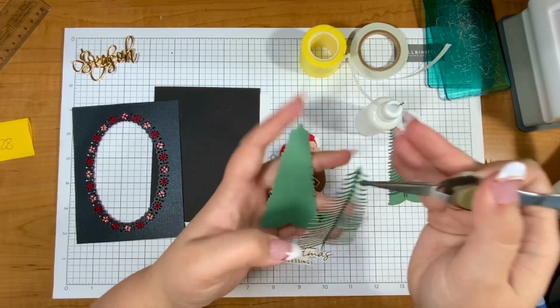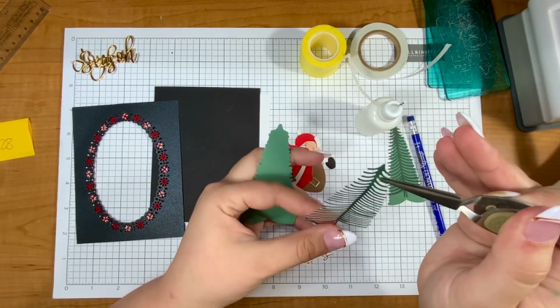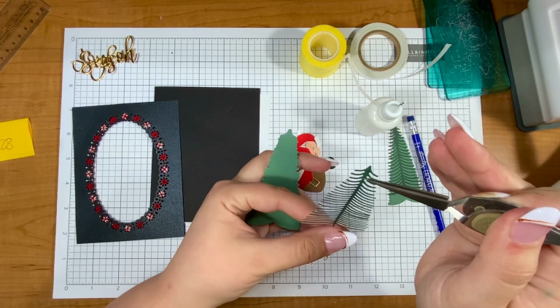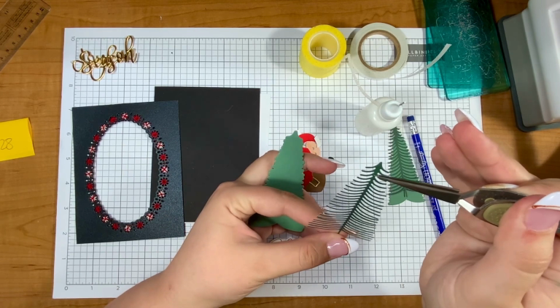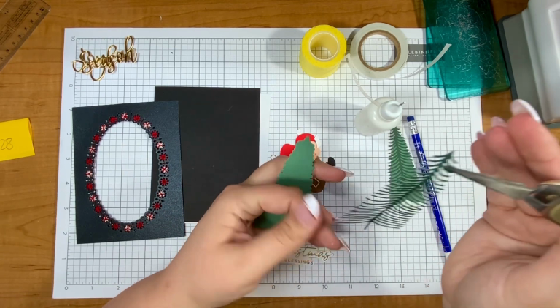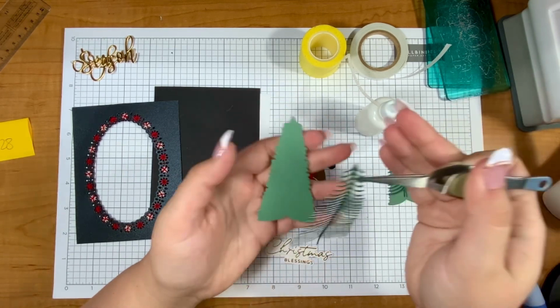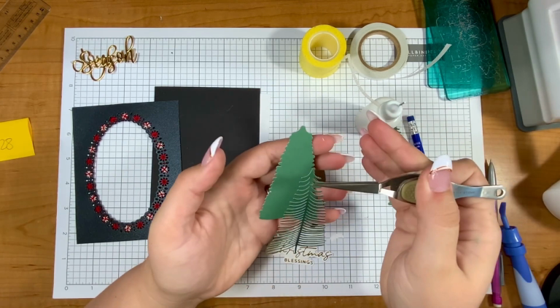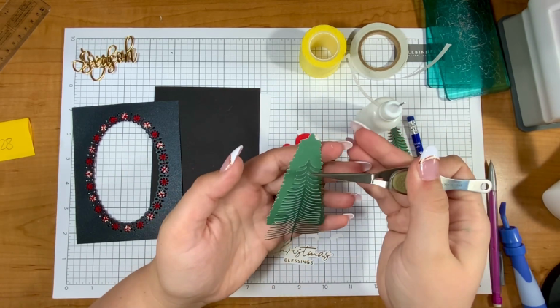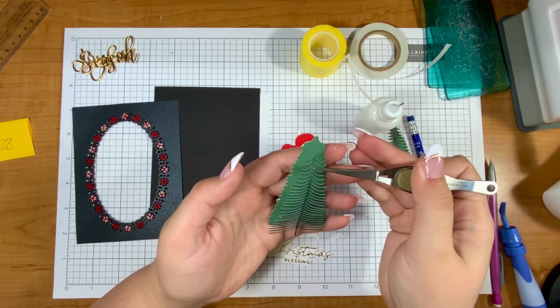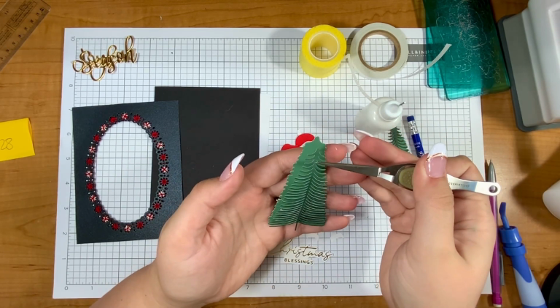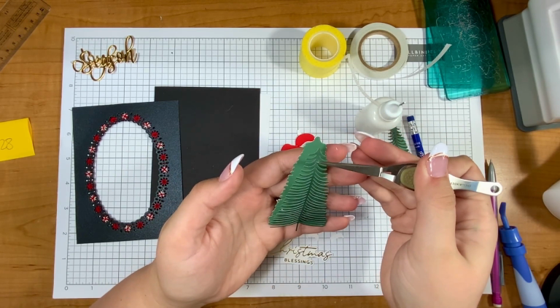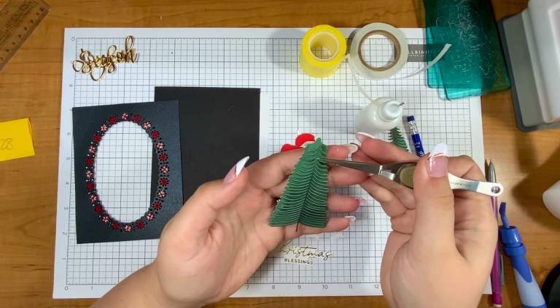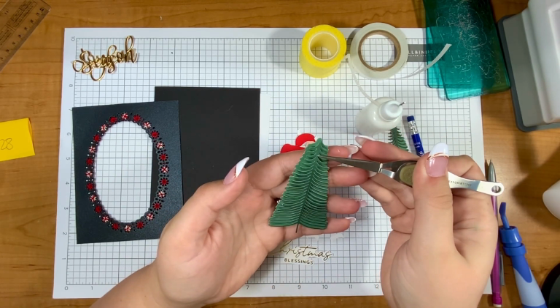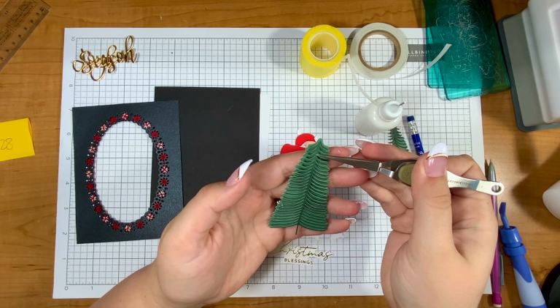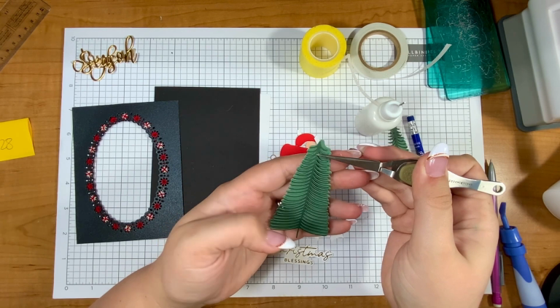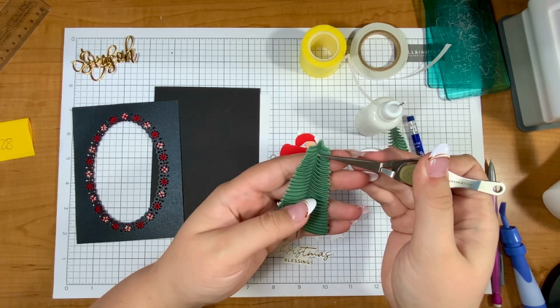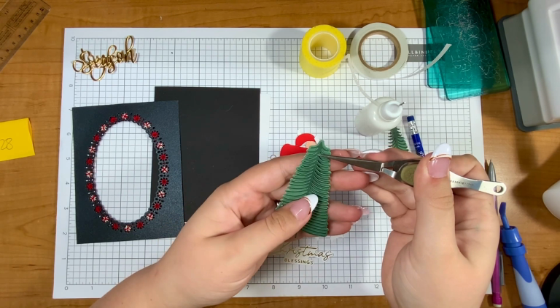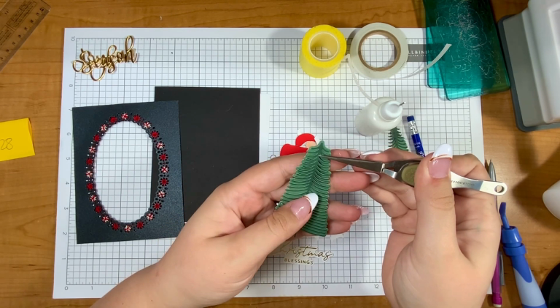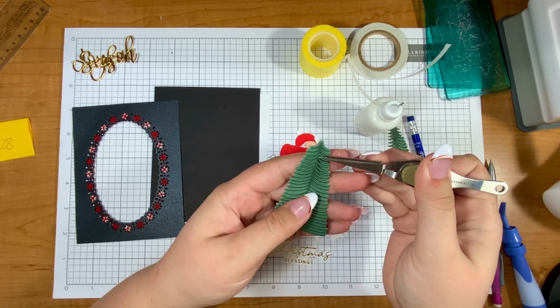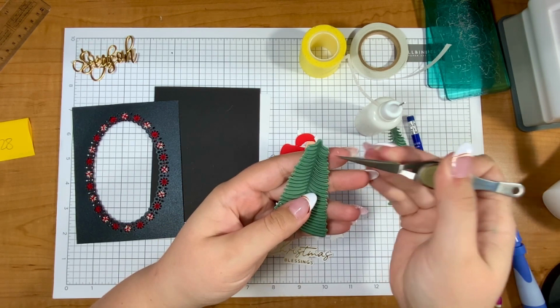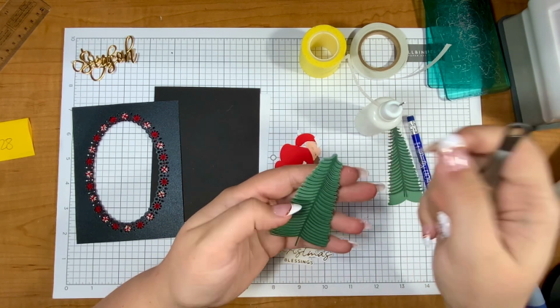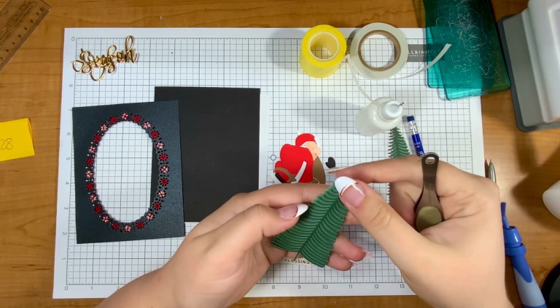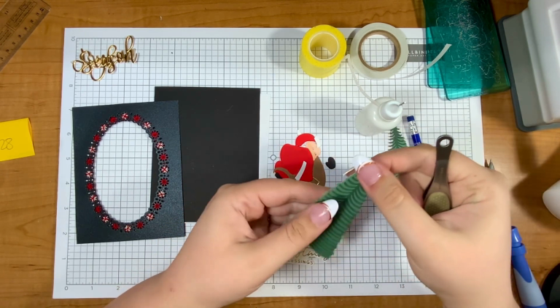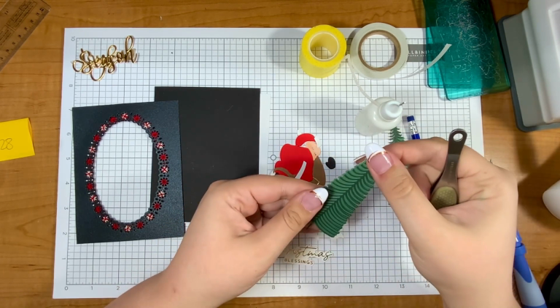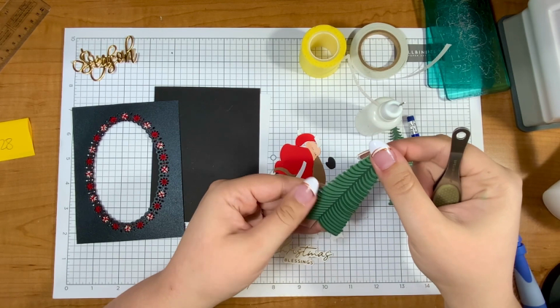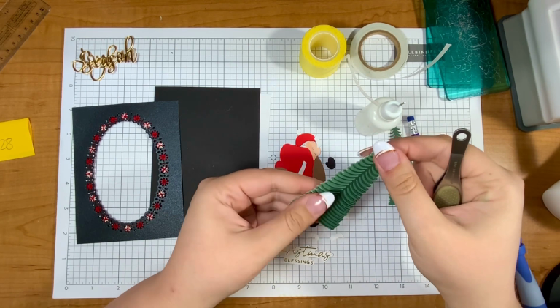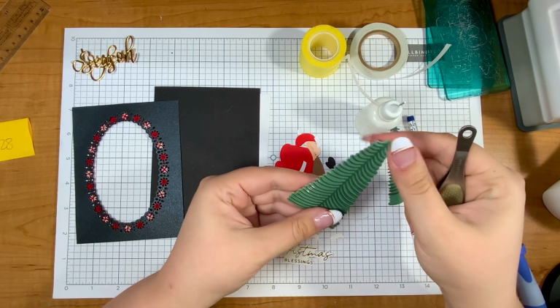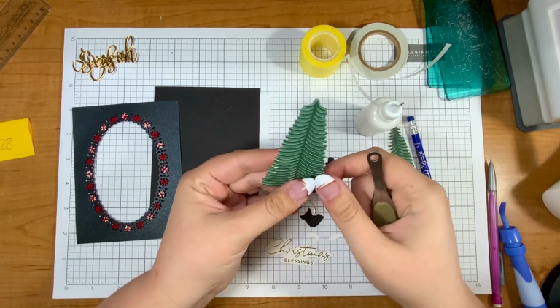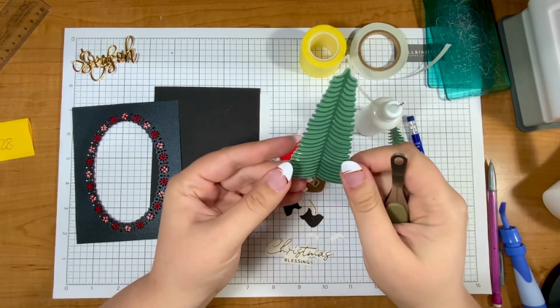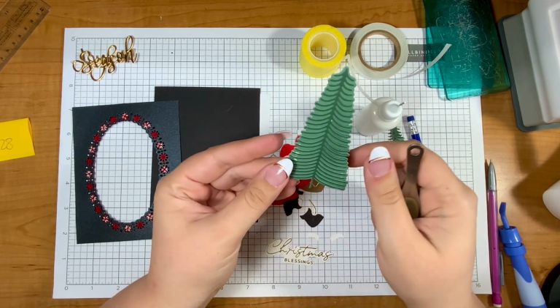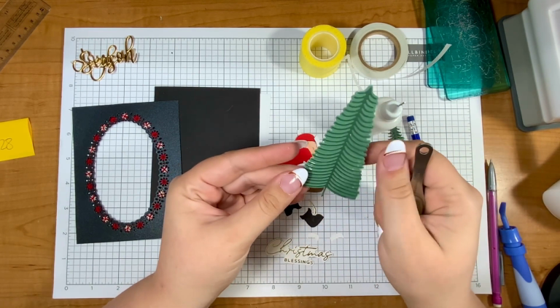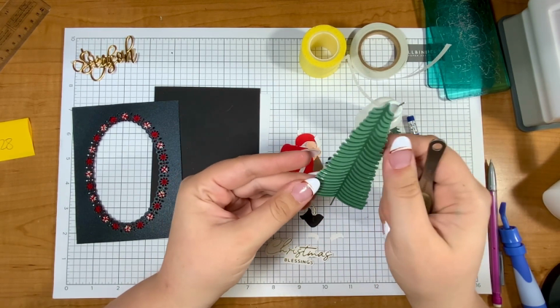Moving on to some new stuff — this die is the bottle brush trees, which is so neat. I really like that there's a background and then a more detailed section to the die.